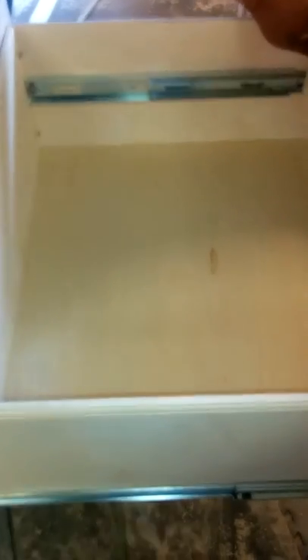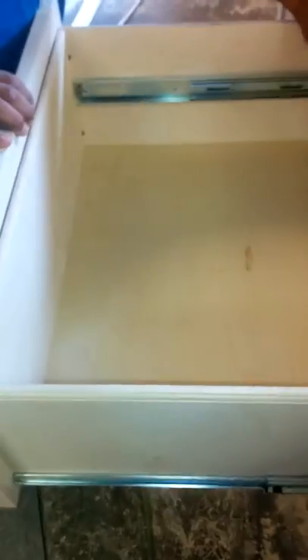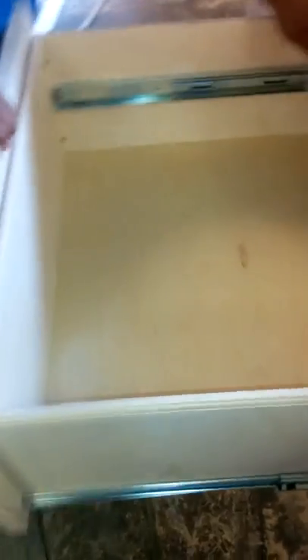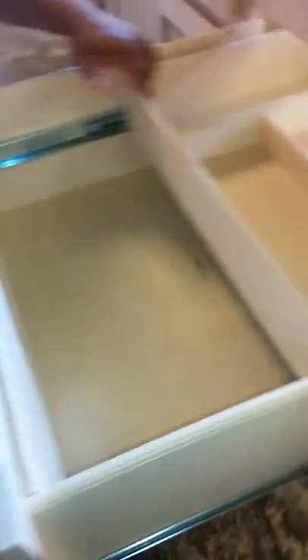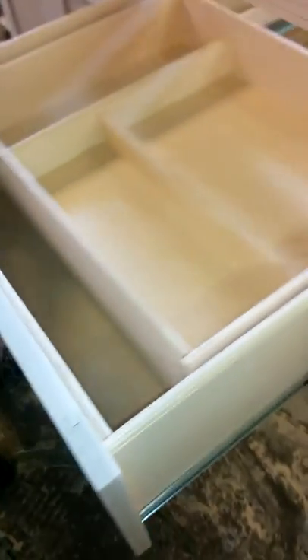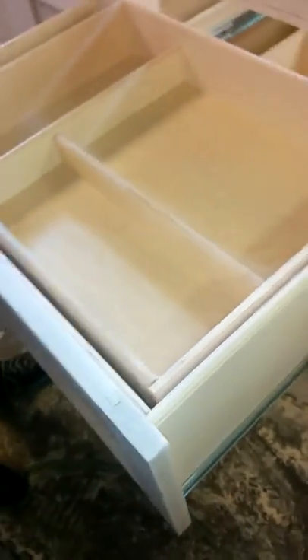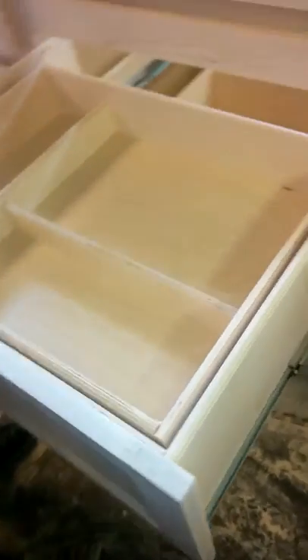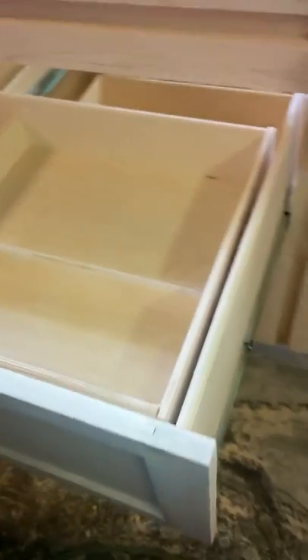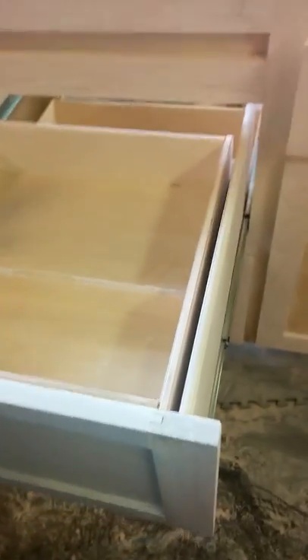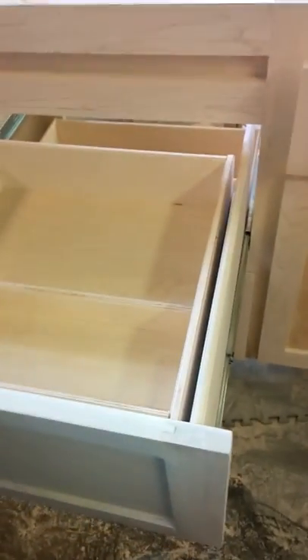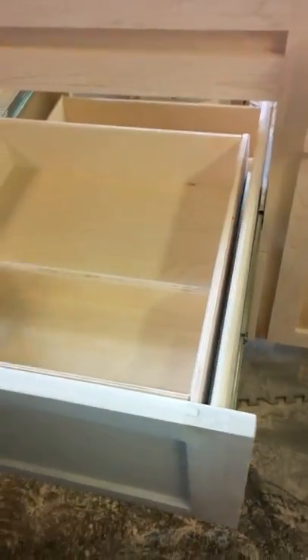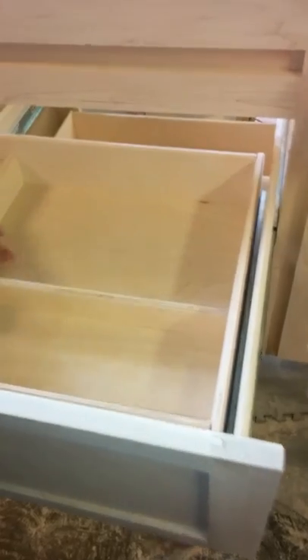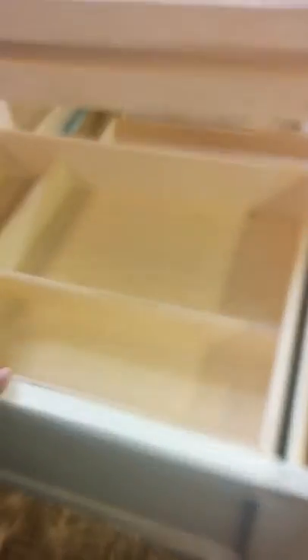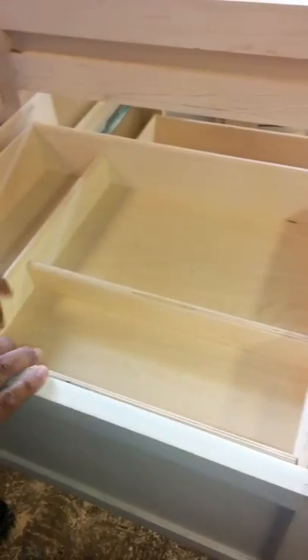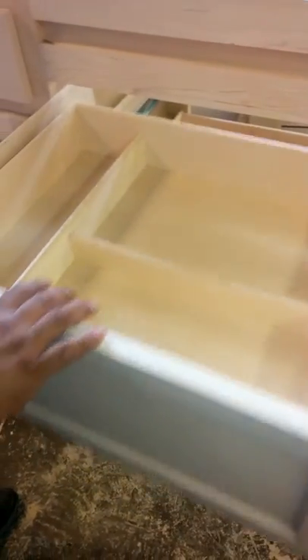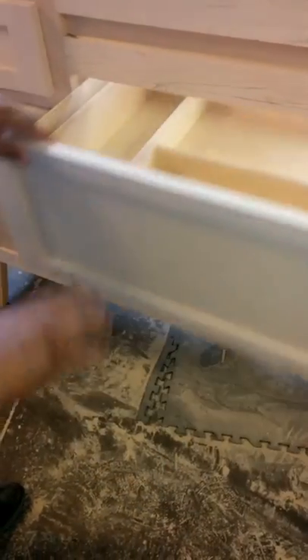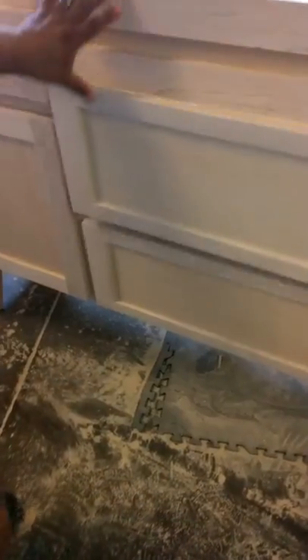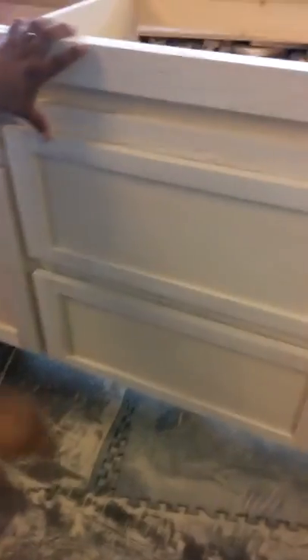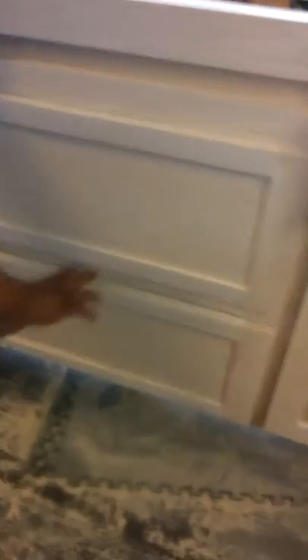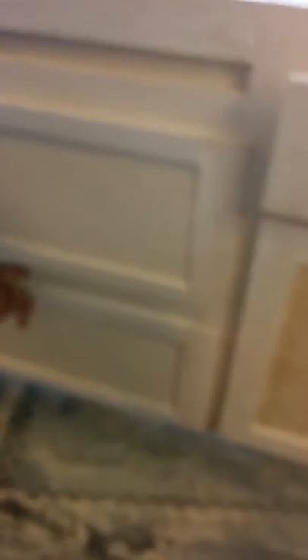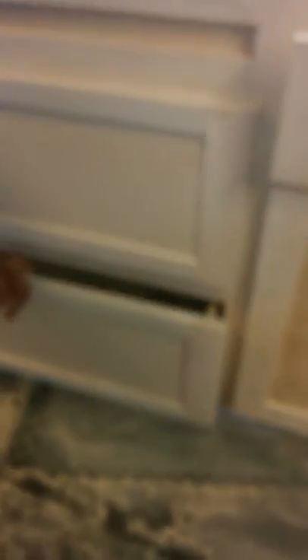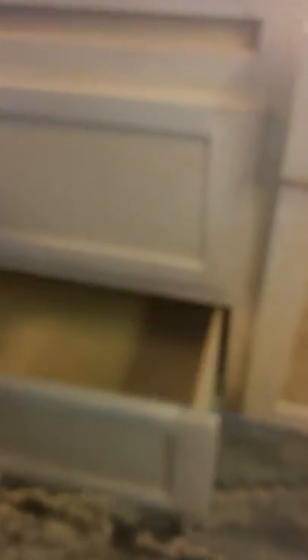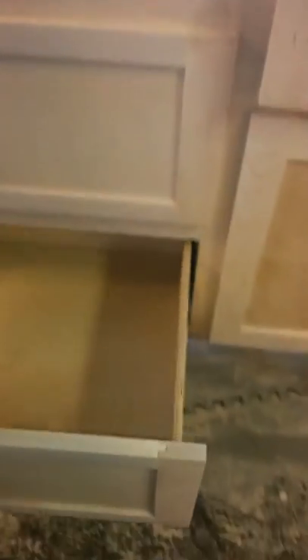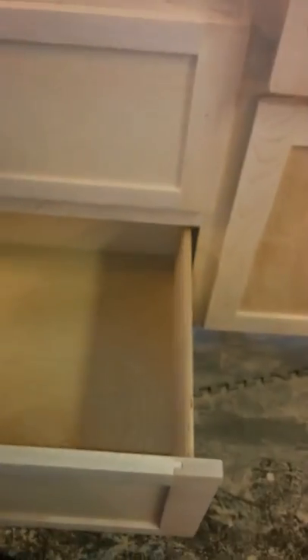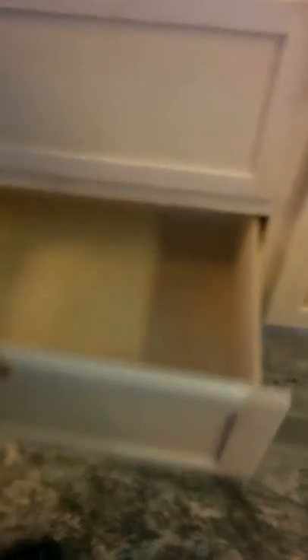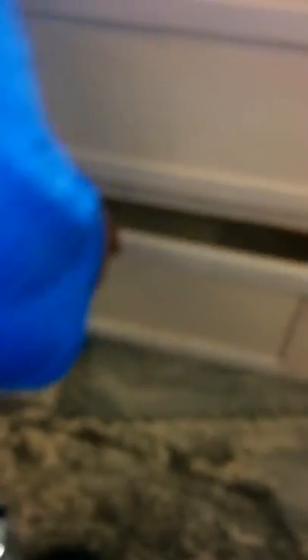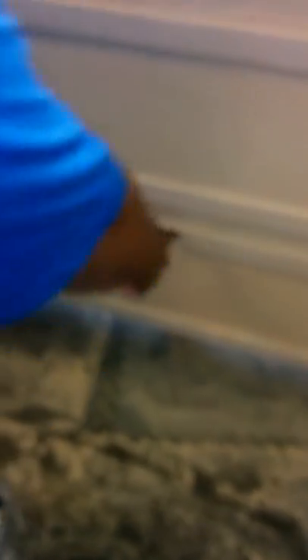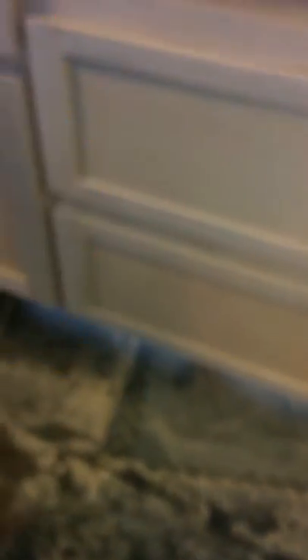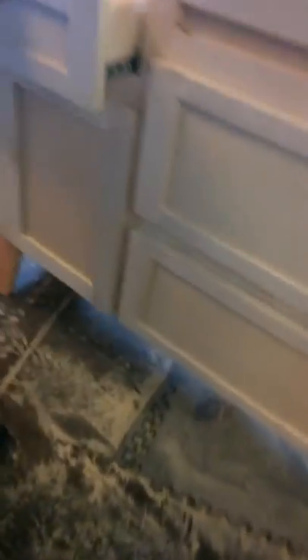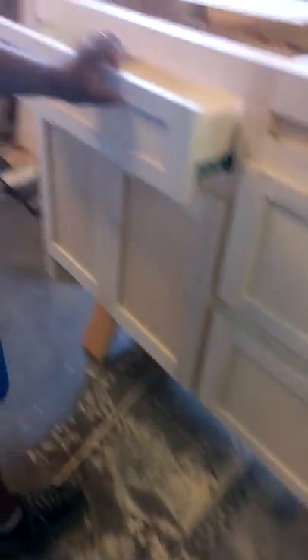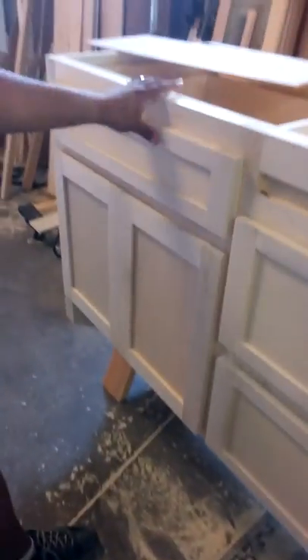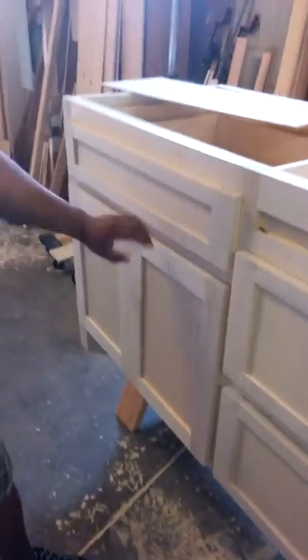I've shown you all this before, but it goes great. They can put their spices here, and this one holds all their cookware down here. Then there are more drawers and more doors.